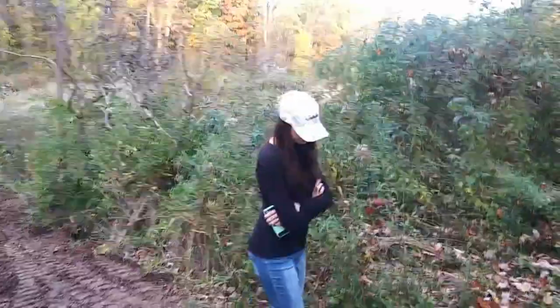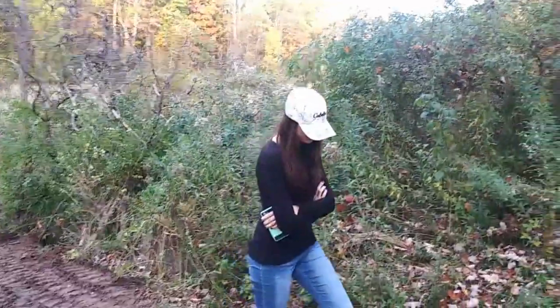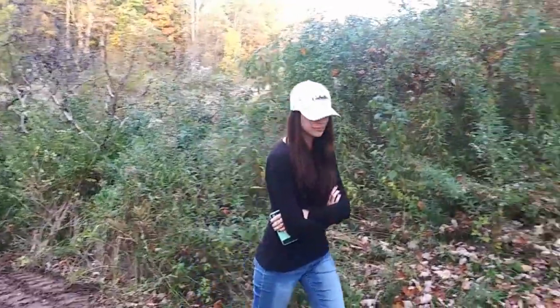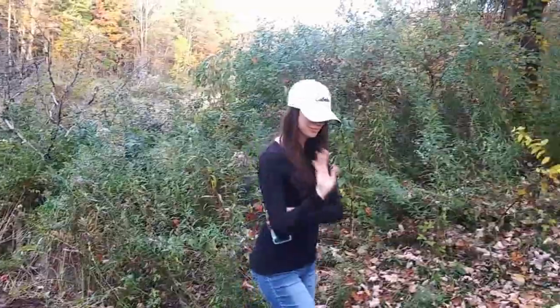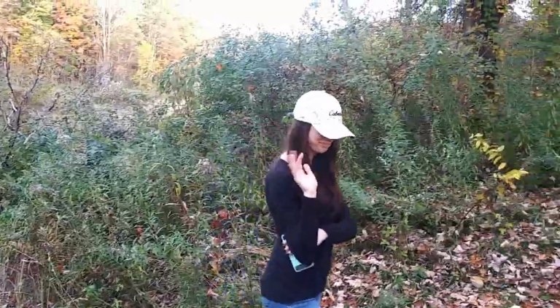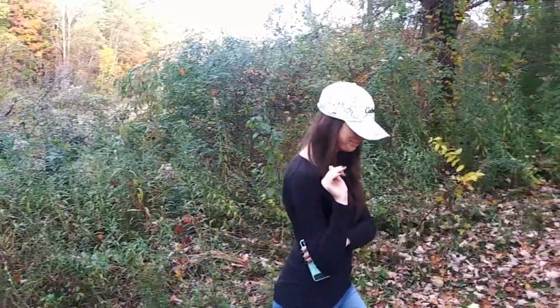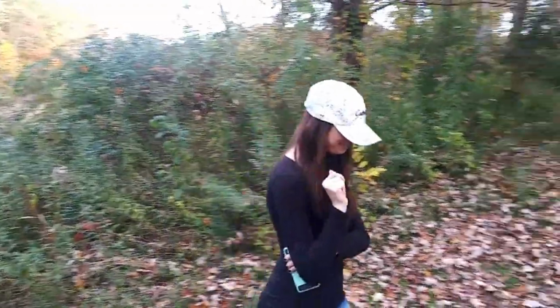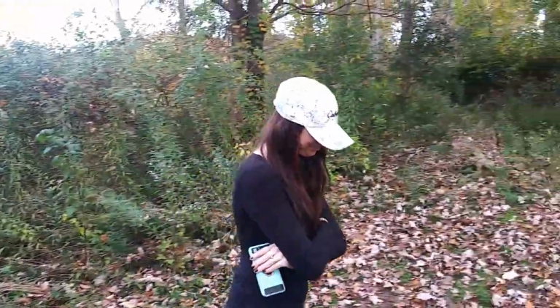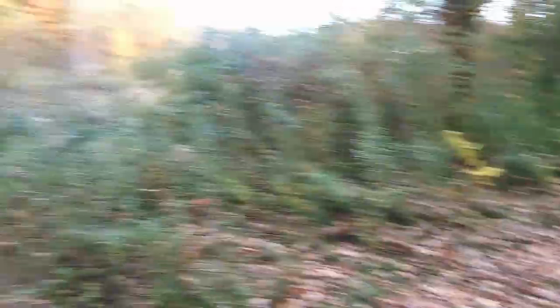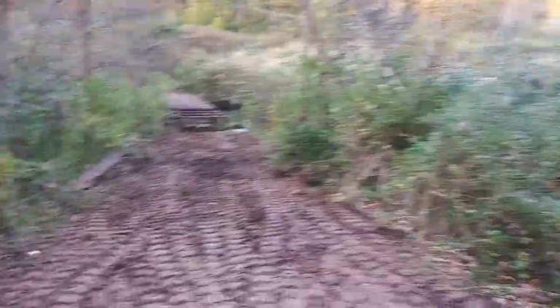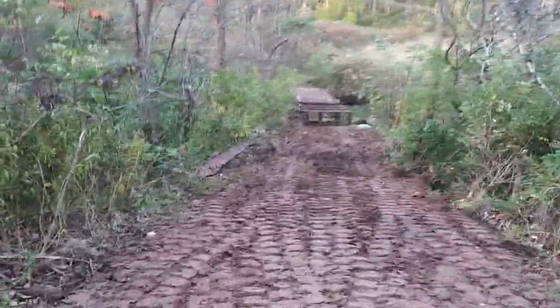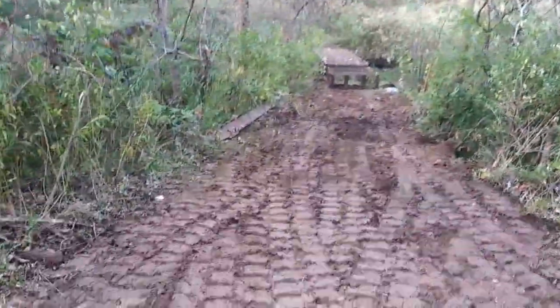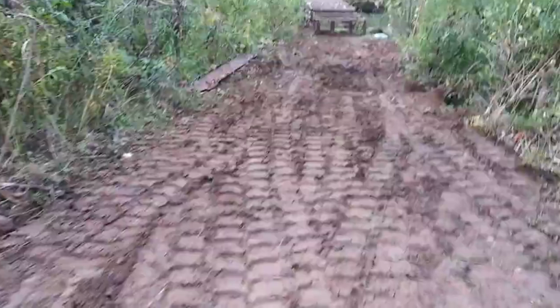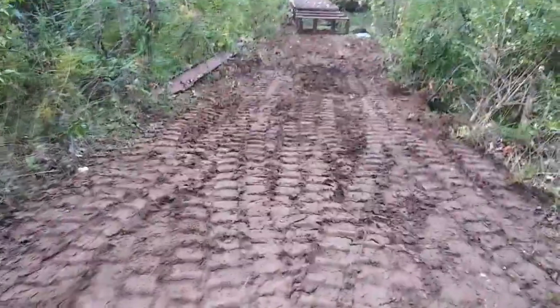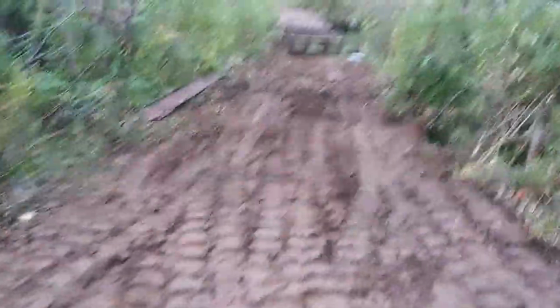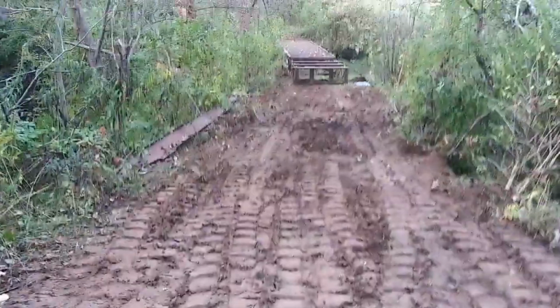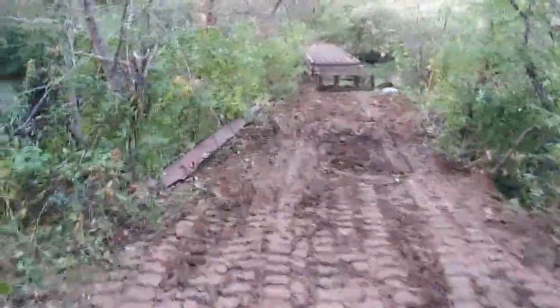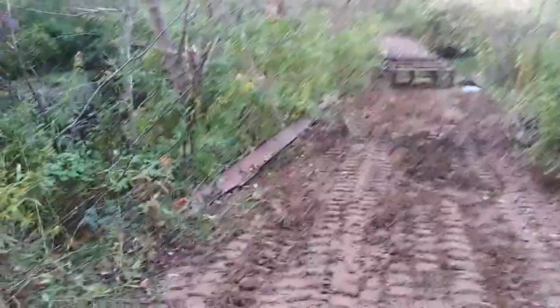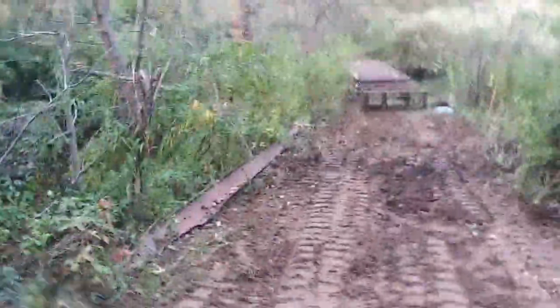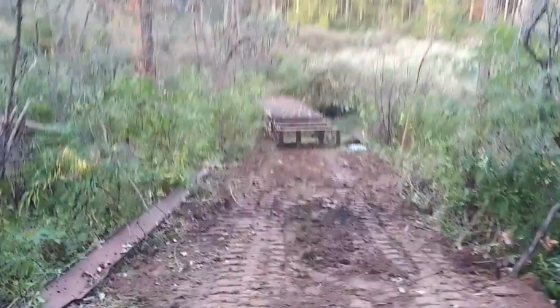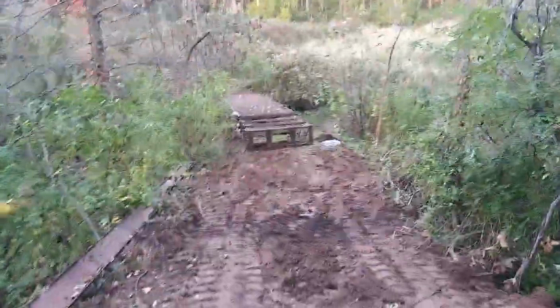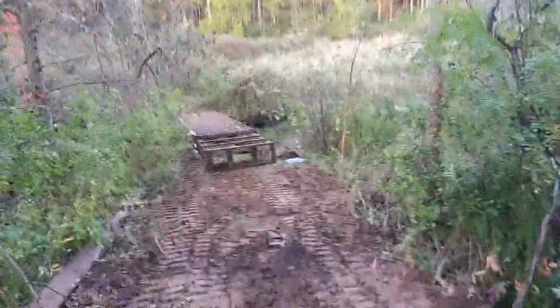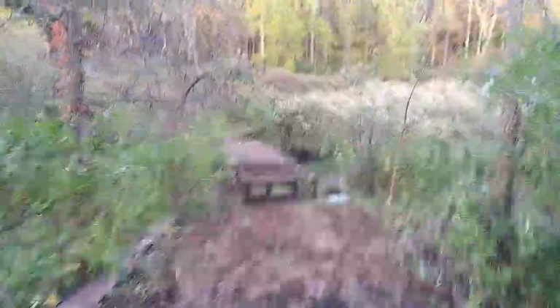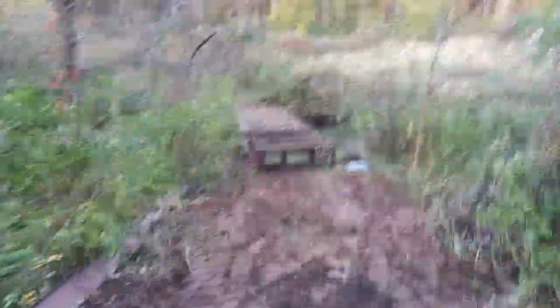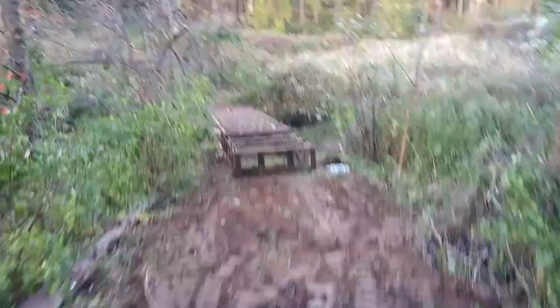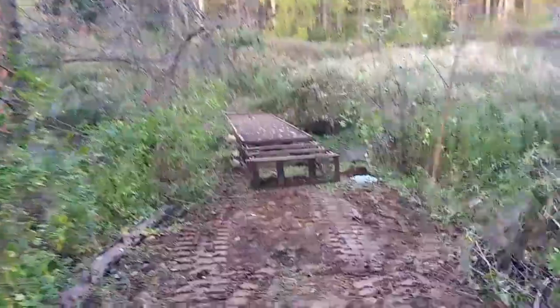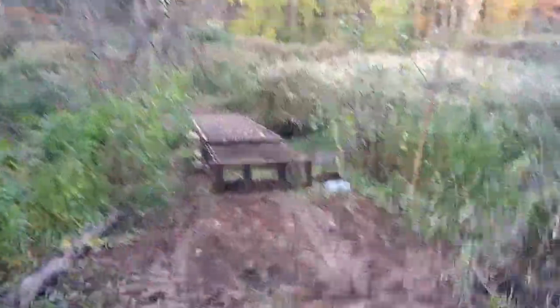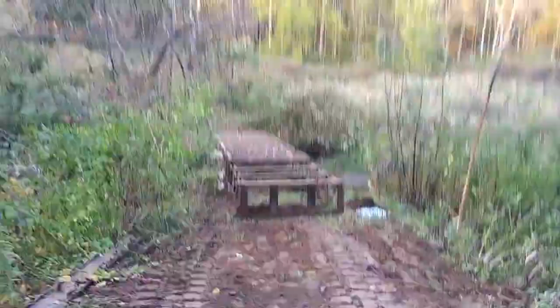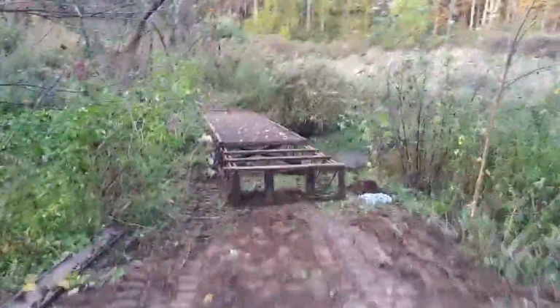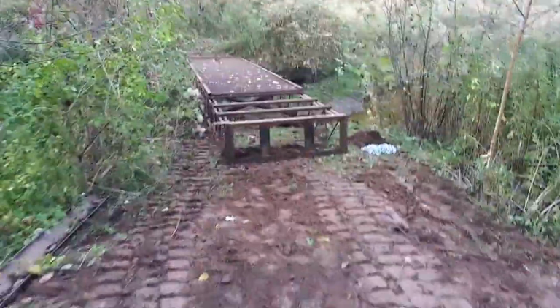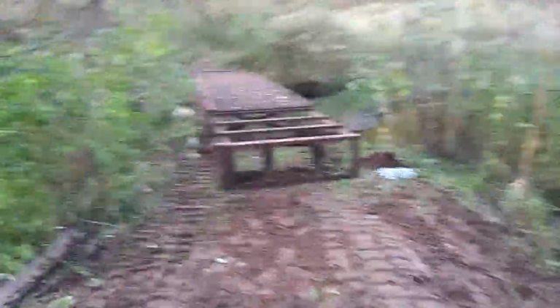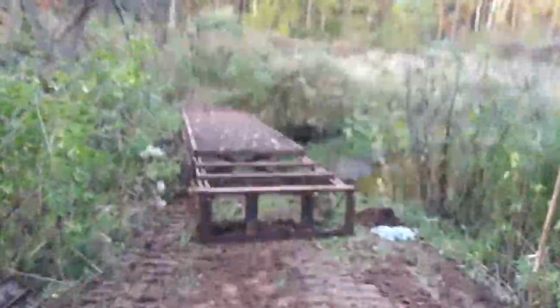Hi wife, what are you doing? Oh you want to show your face? Alright, so we got this down here, it's leveled out. The bridge is in, now I just got to level it out, probably do some concrete footers.